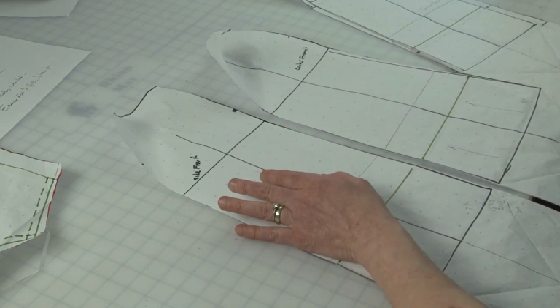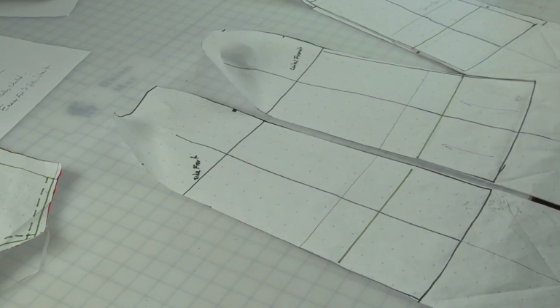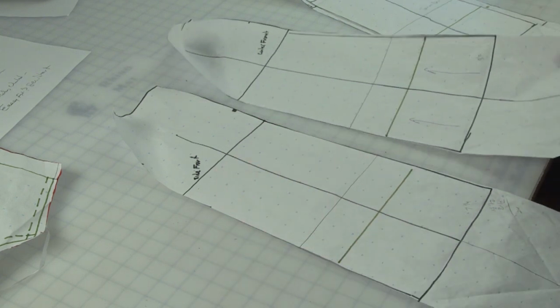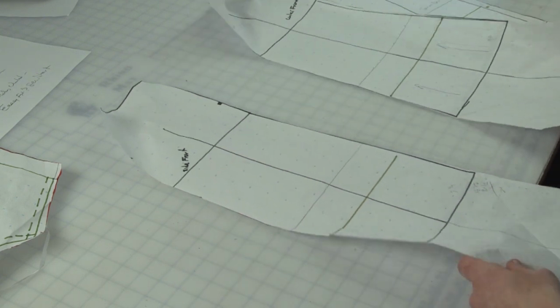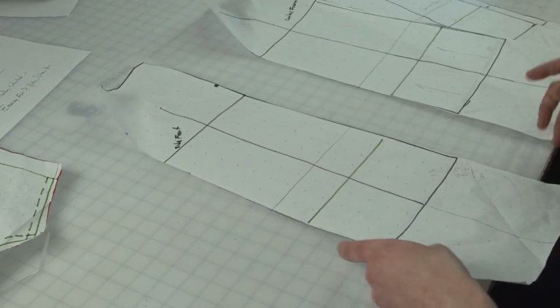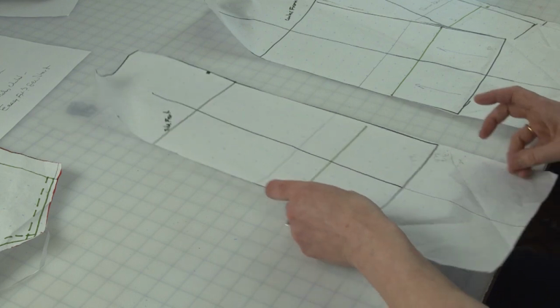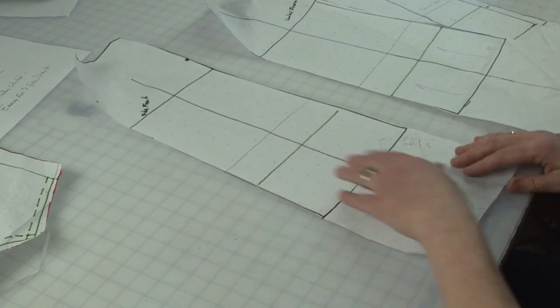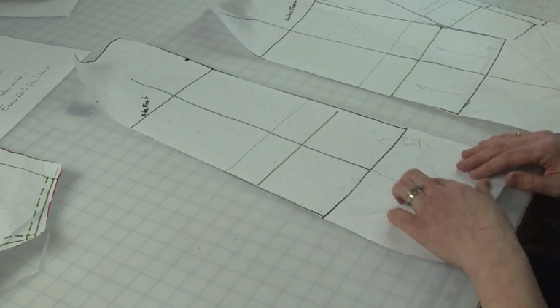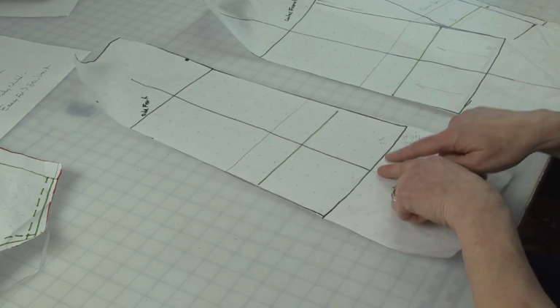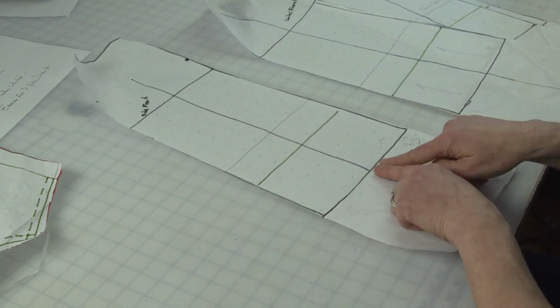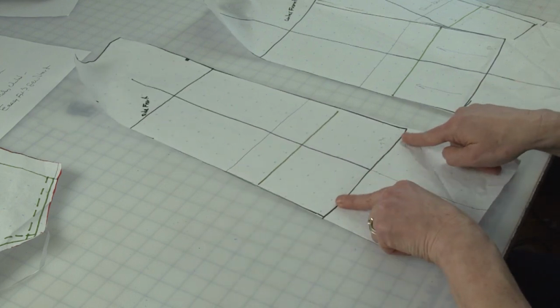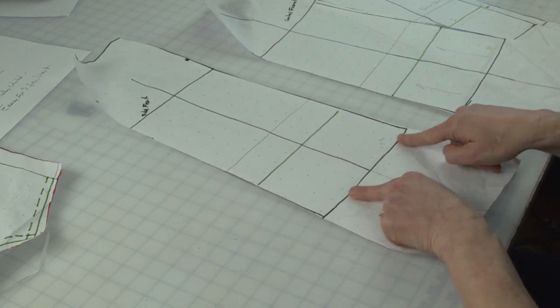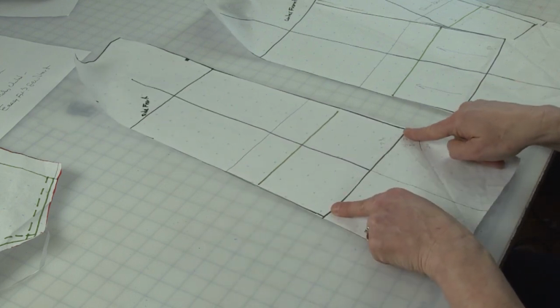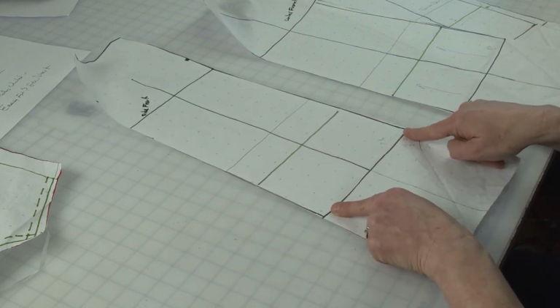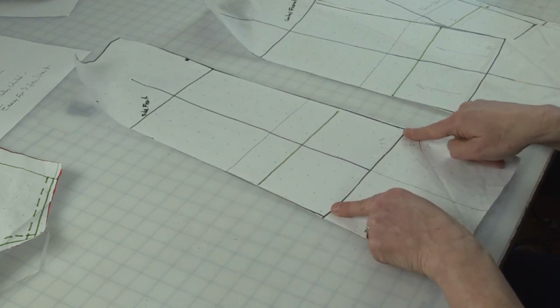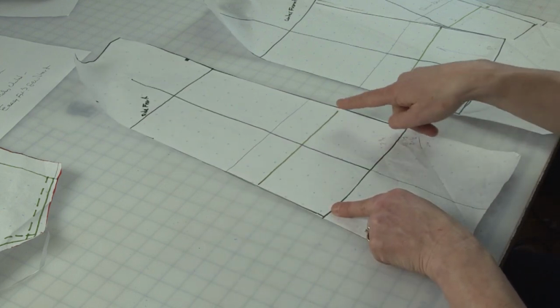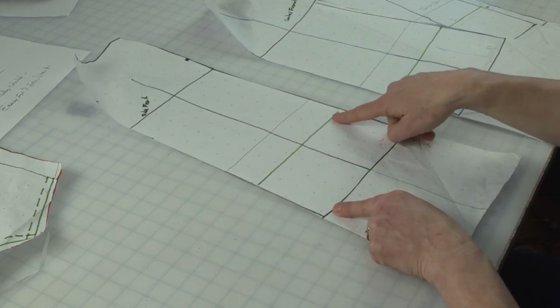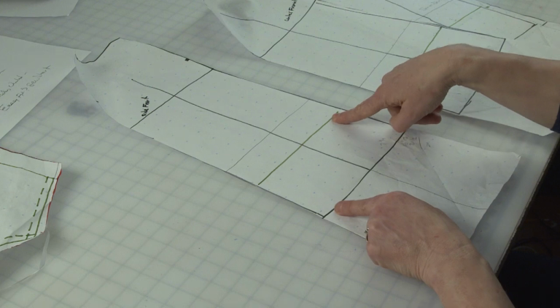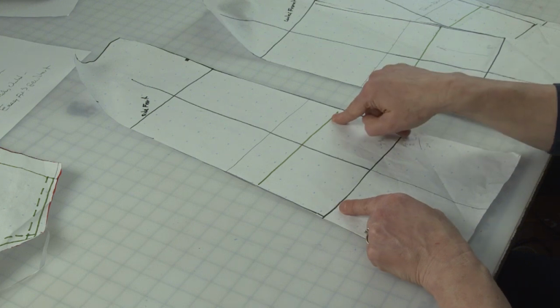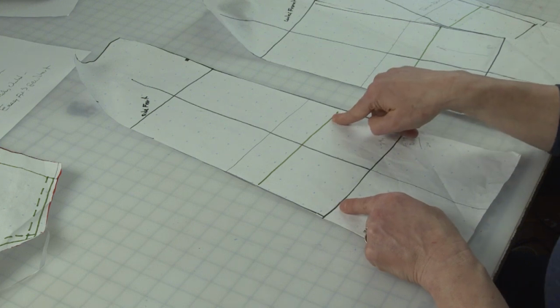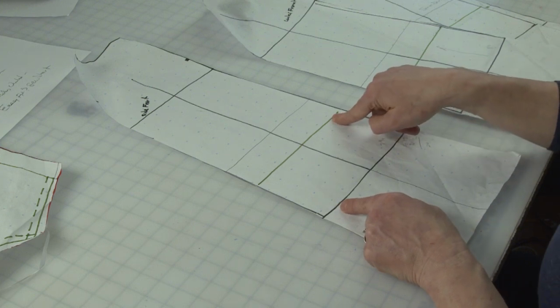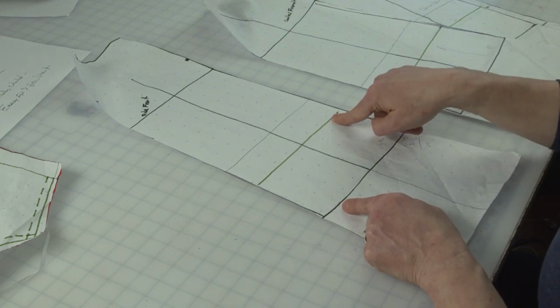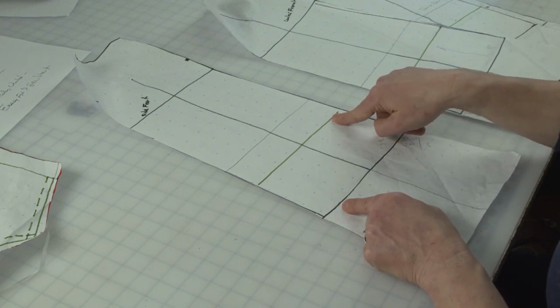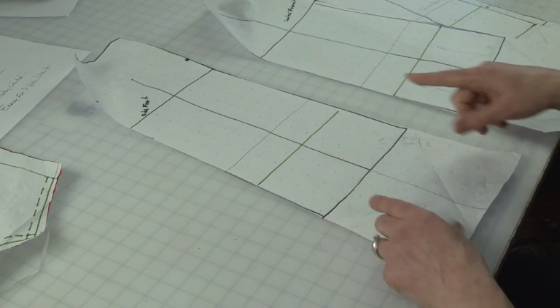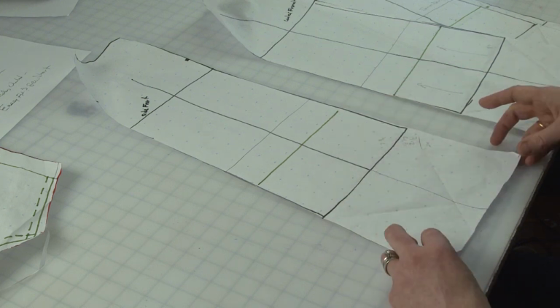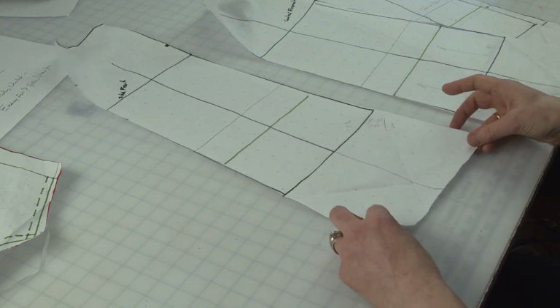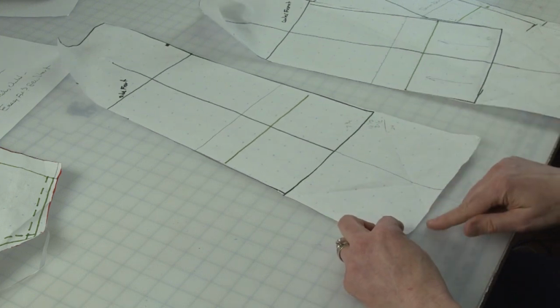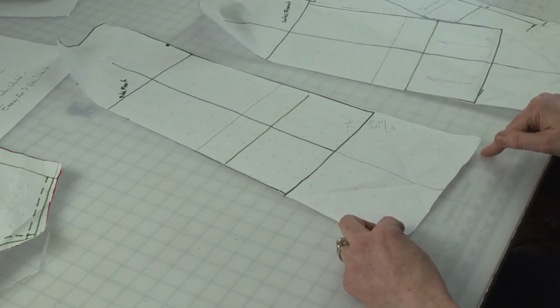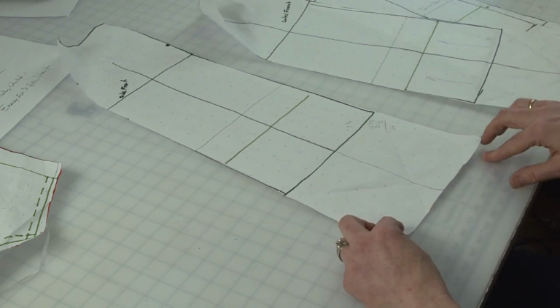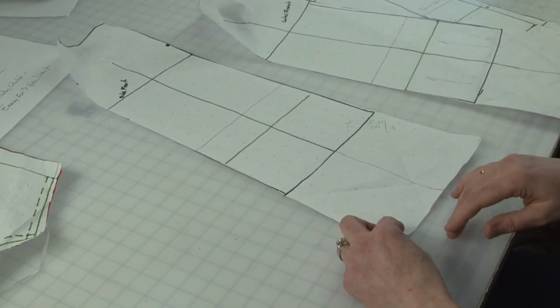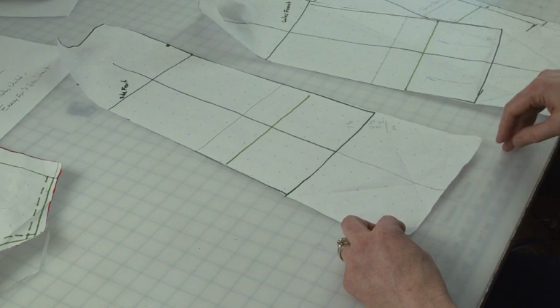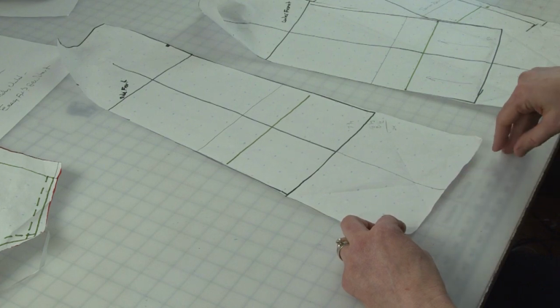You can see here that I actually lengthened my pattern. This is the length of the pattern as it comes. This green line is the one I use when I want to make a sport skort, and then this longer length is what I want just below the knee.